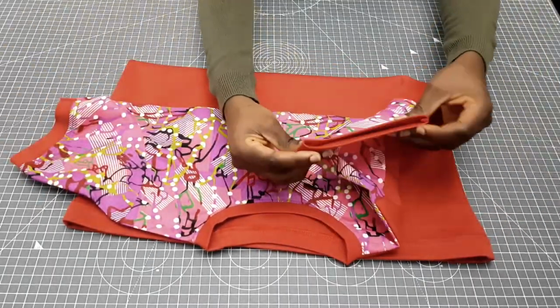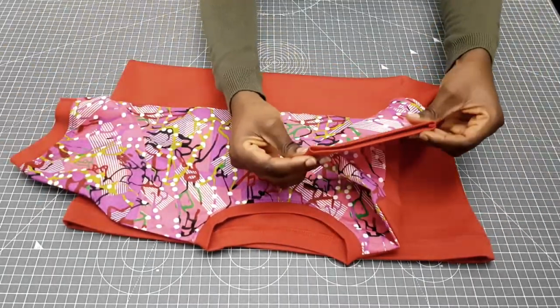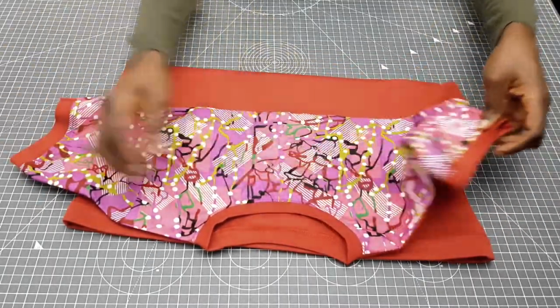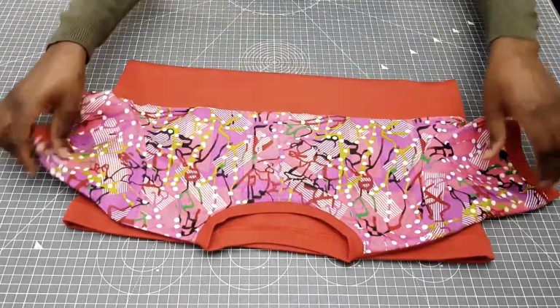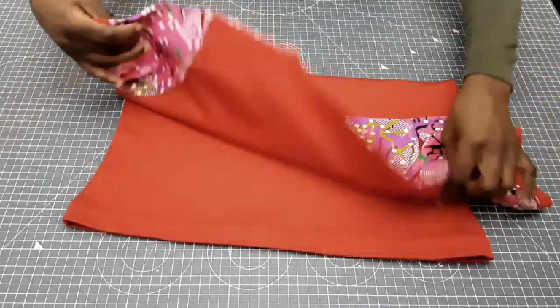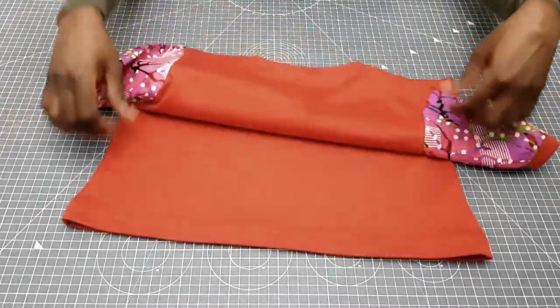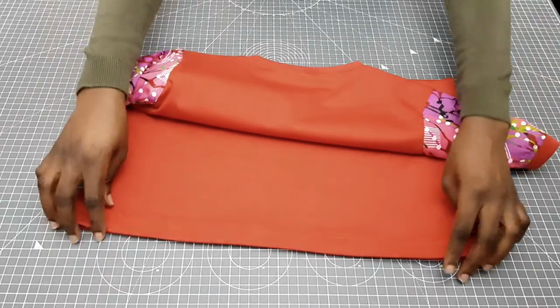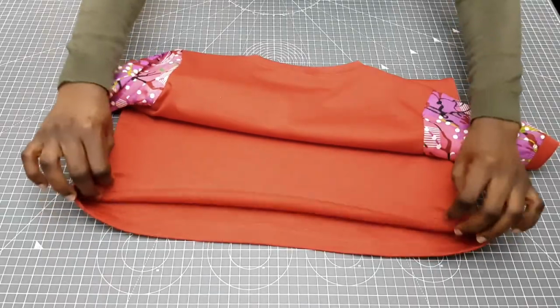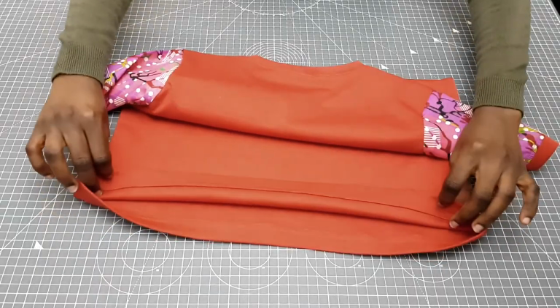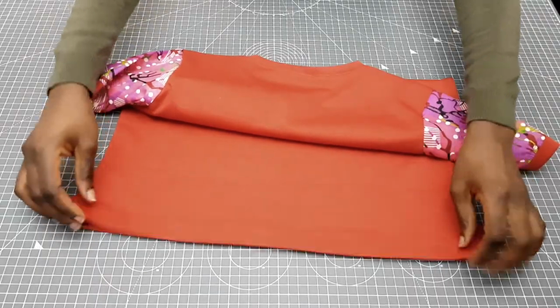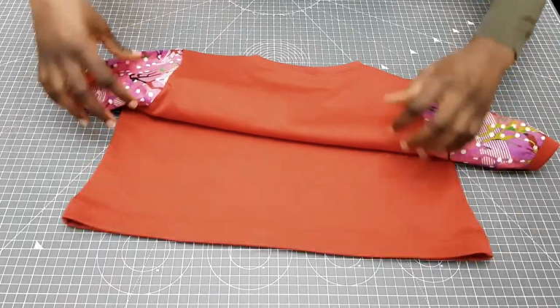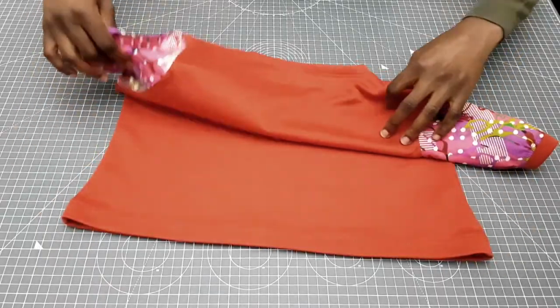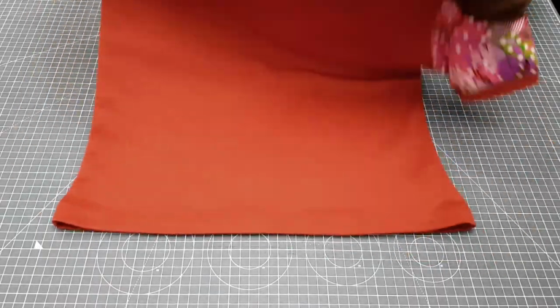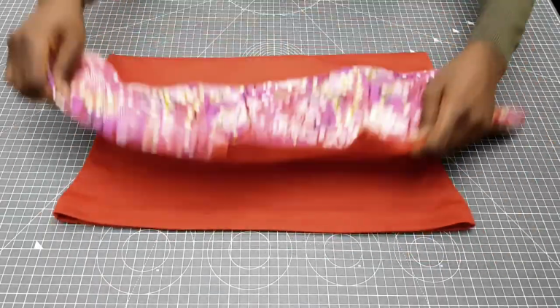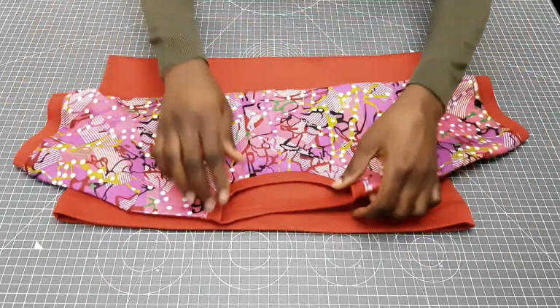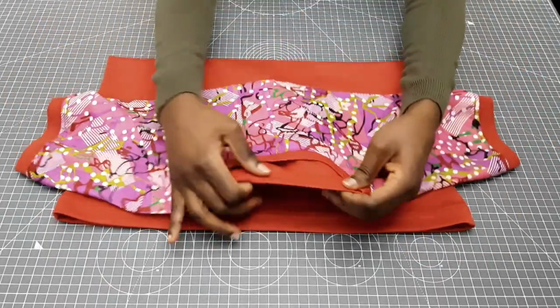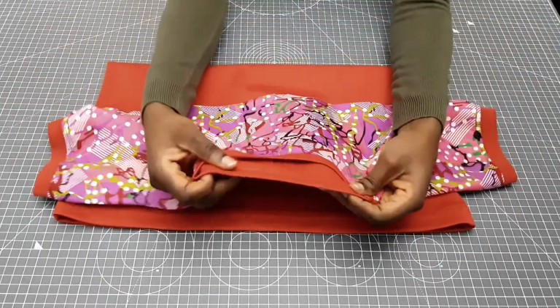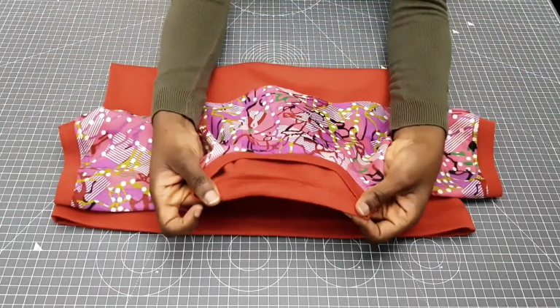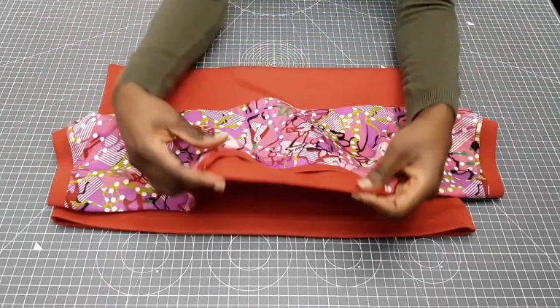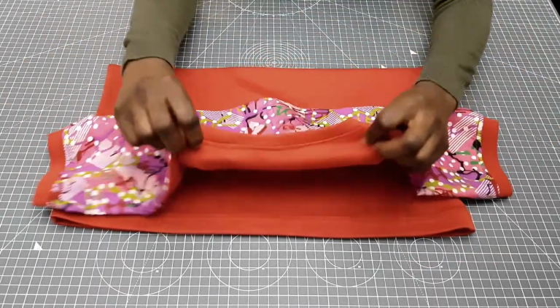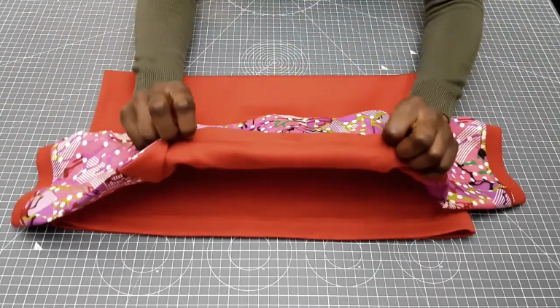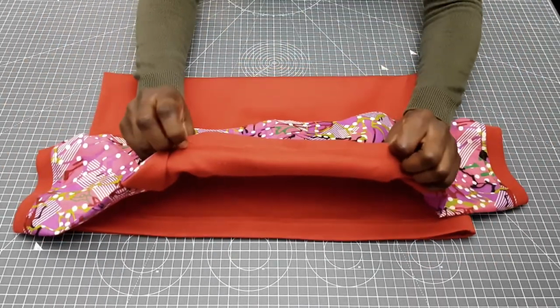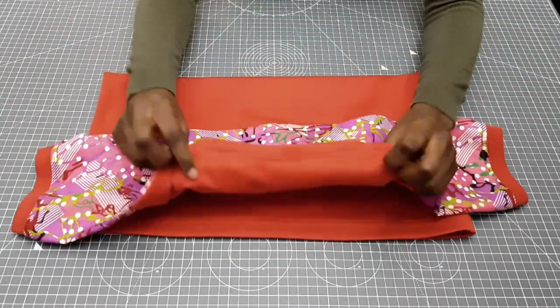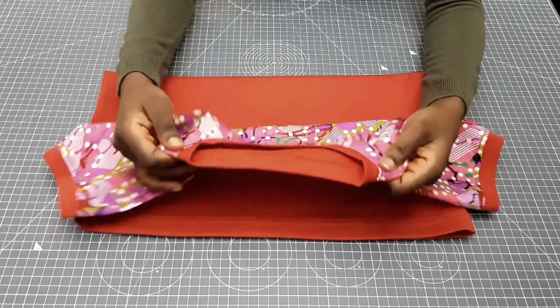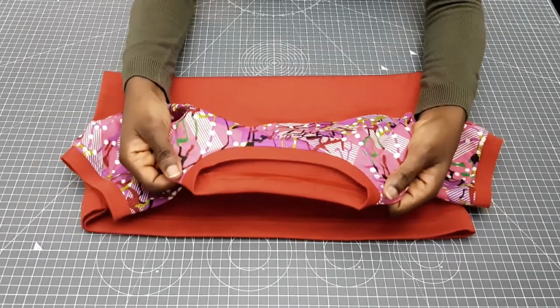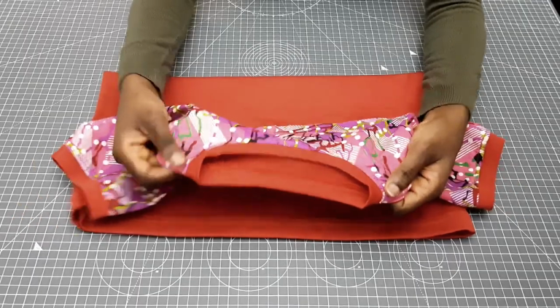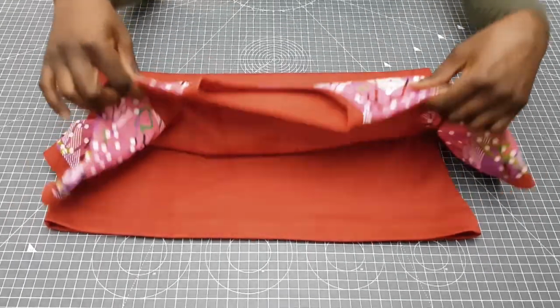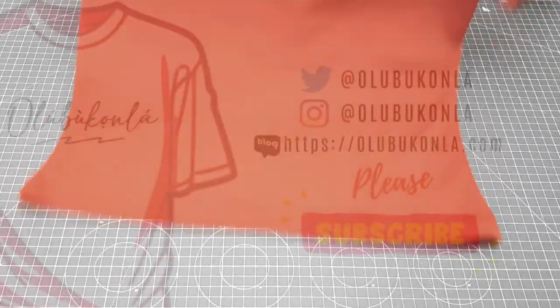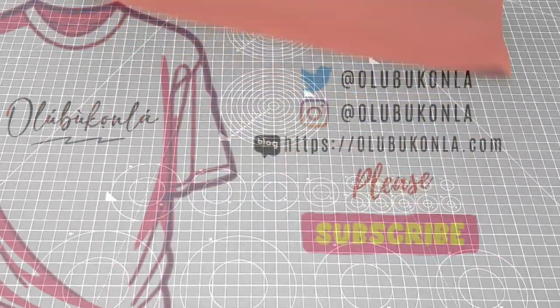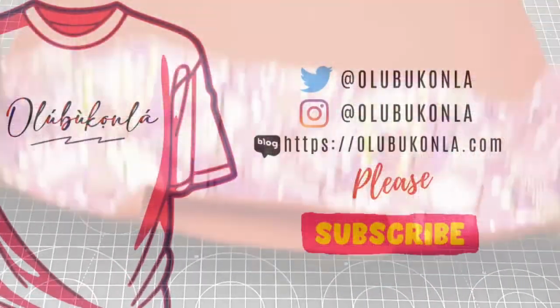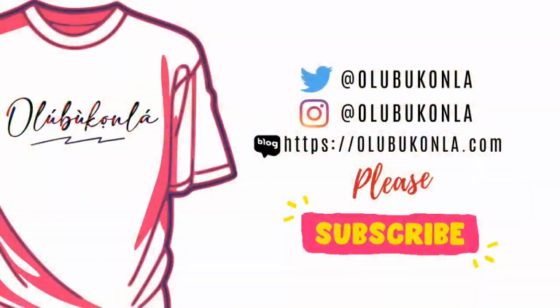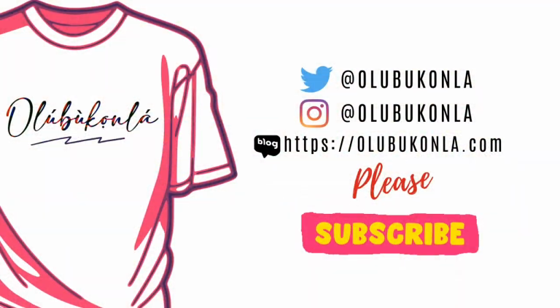This is what the final look is. I hope you guys enjoyed watching this video — if you did please give me a thumbs up and don't forget to subscribe. Put your questions down below and I will answer them. Until next time, have a good day!